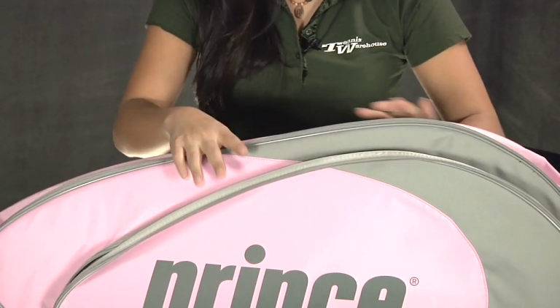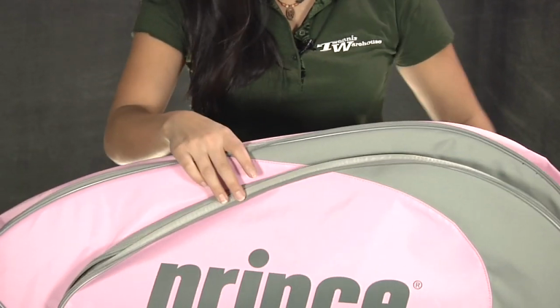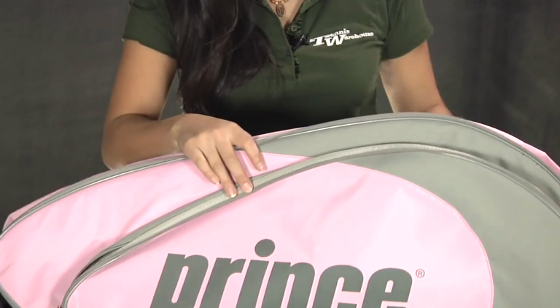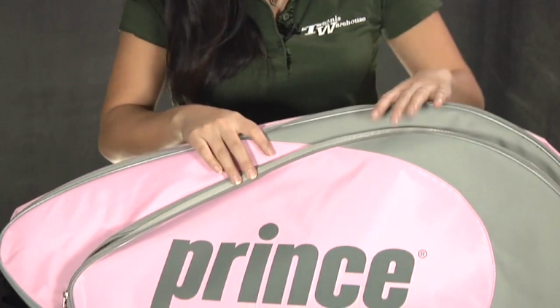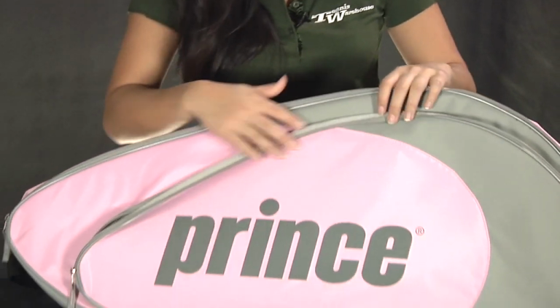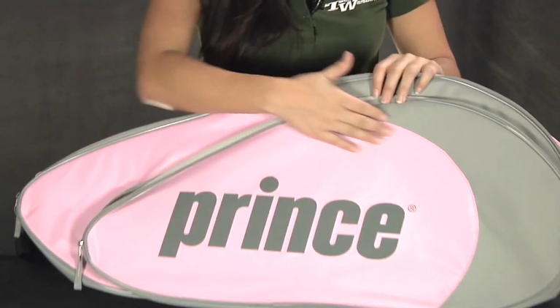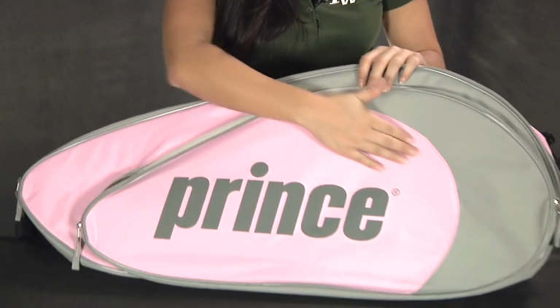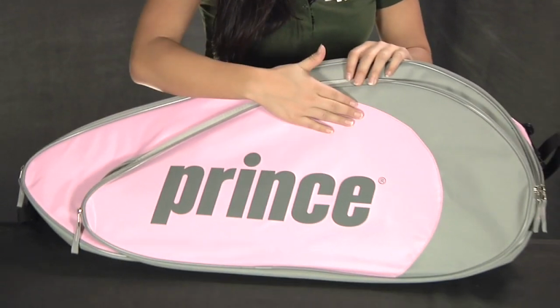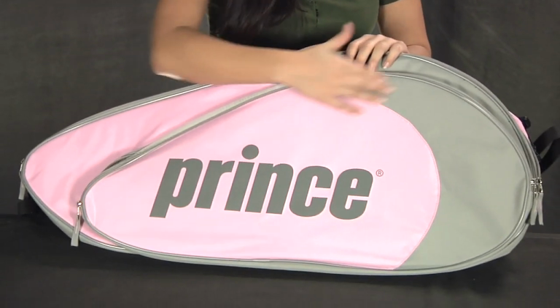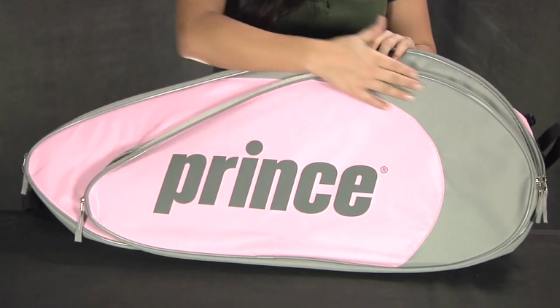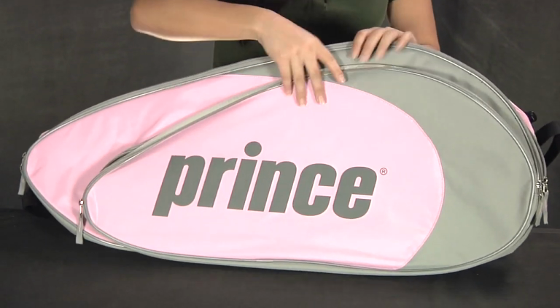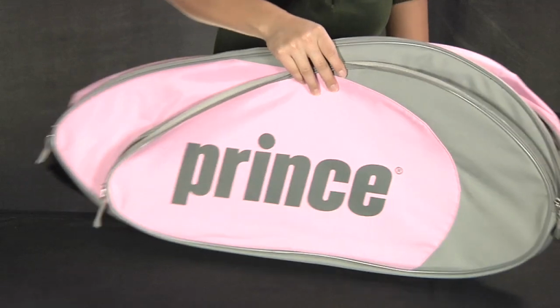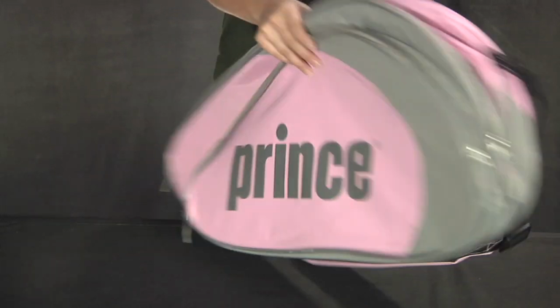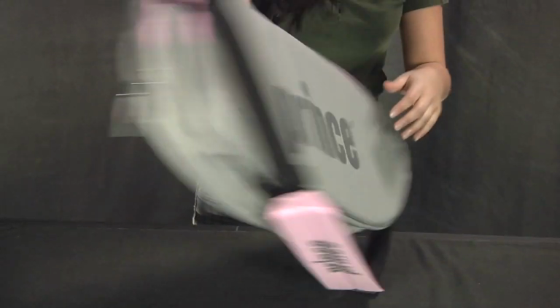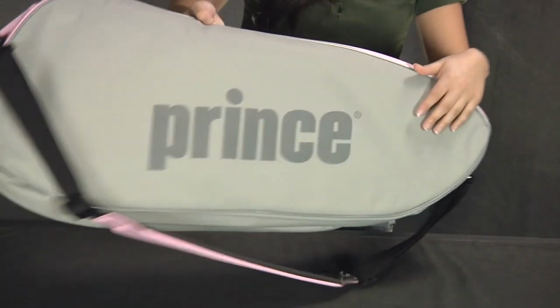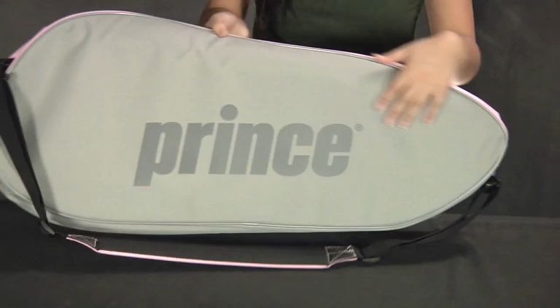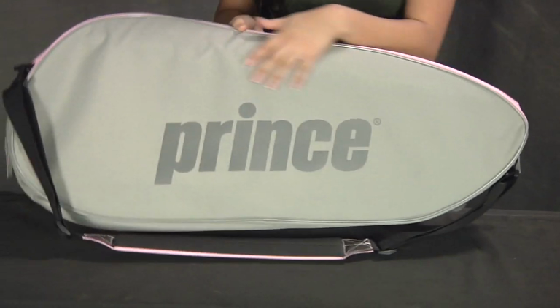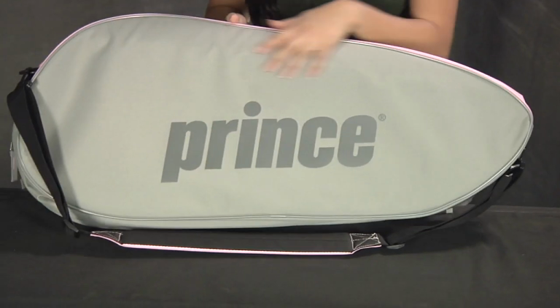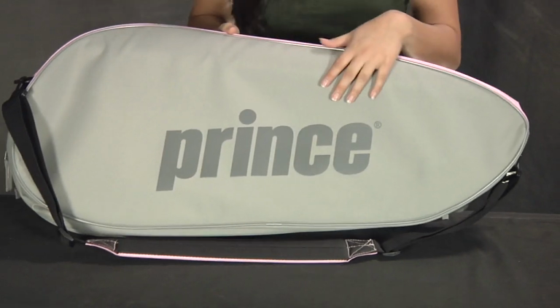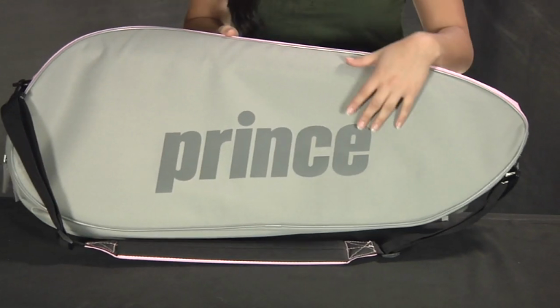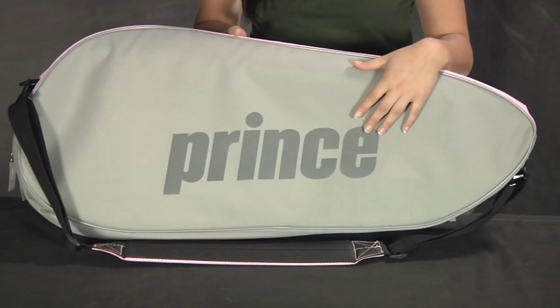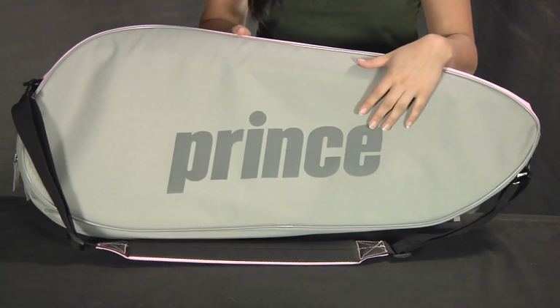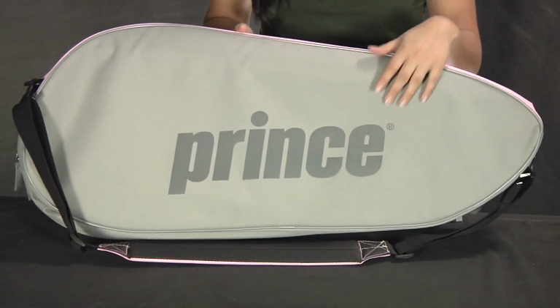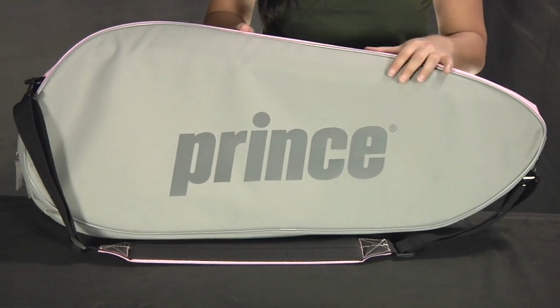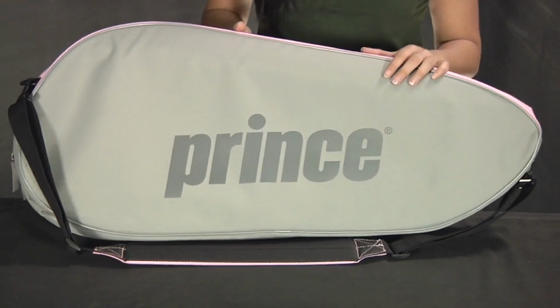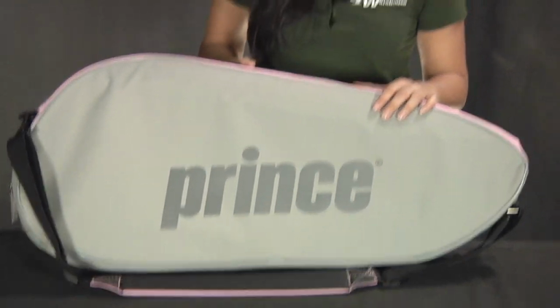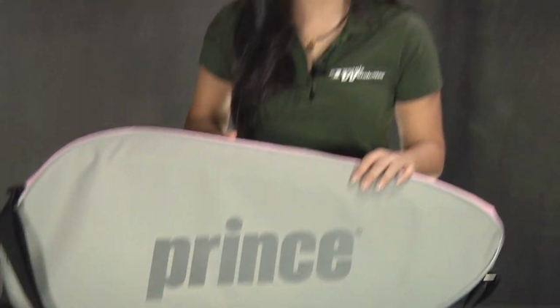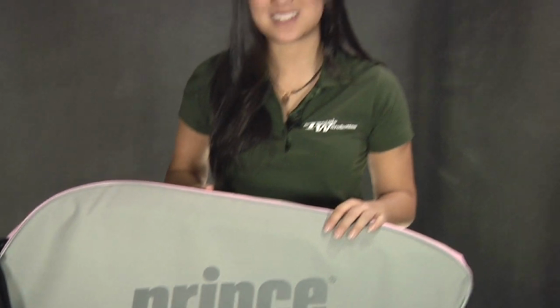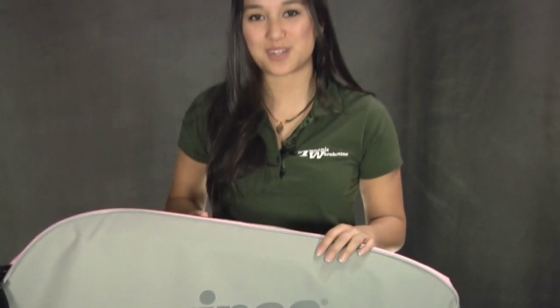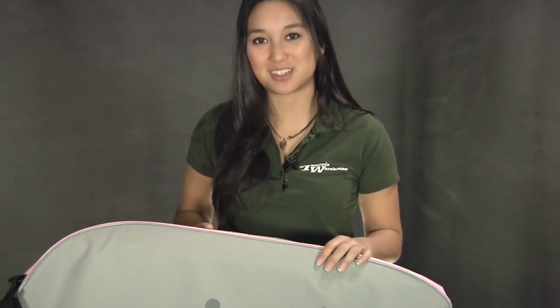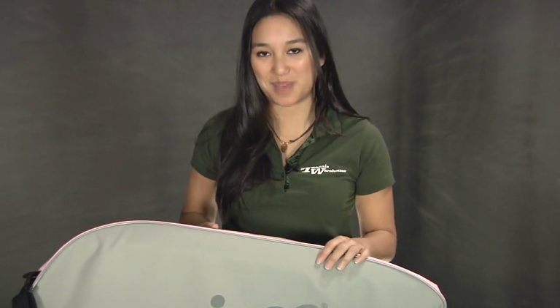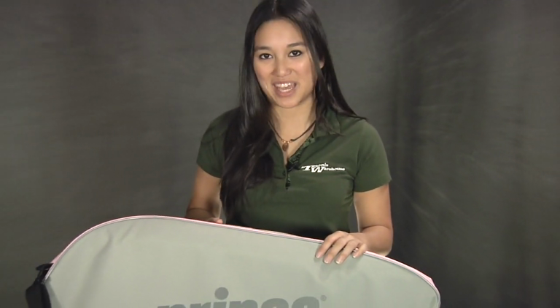Overall, a great design. They used that pink shade with grey, and just a full grey back here with the Prince logo. This was a quick look at the Inspiration 3 Pack Bag.